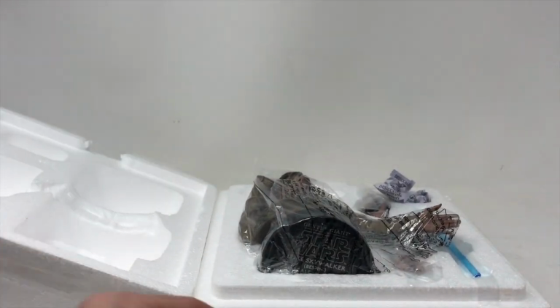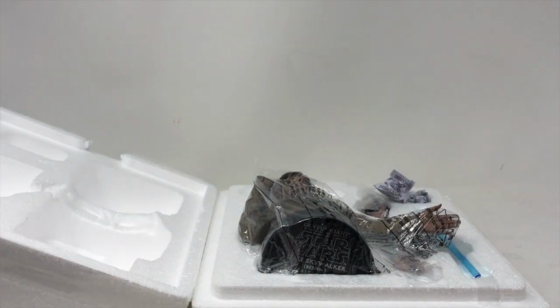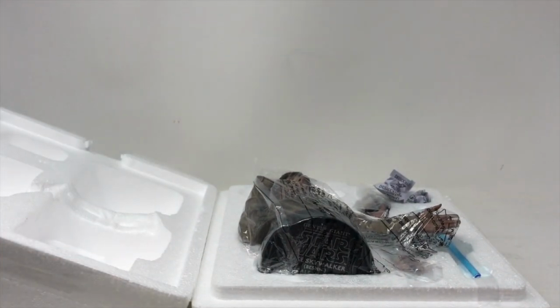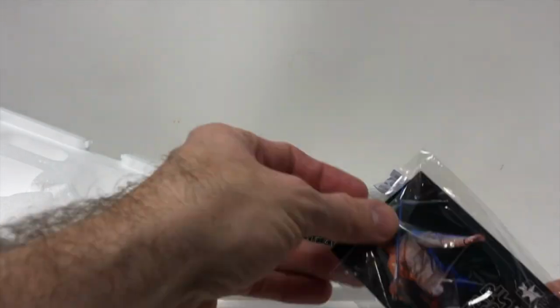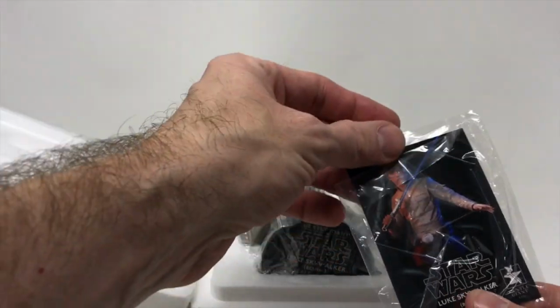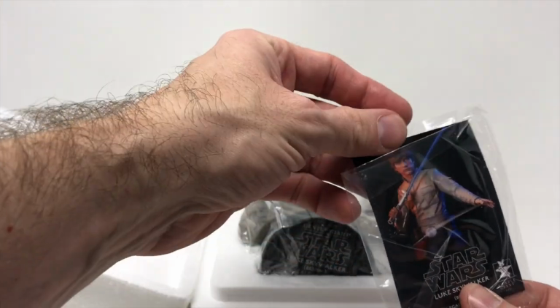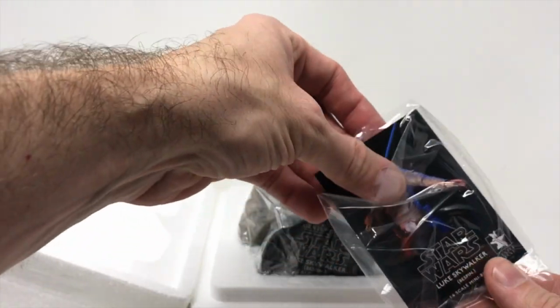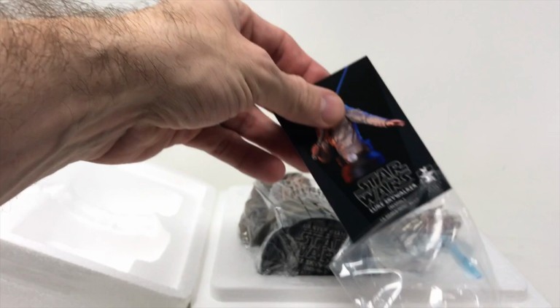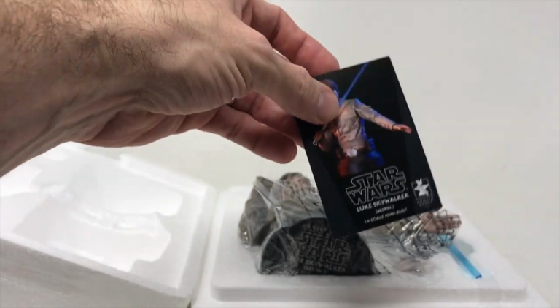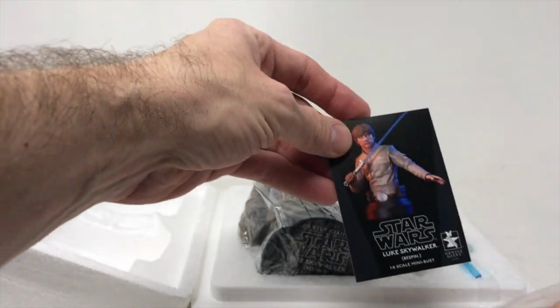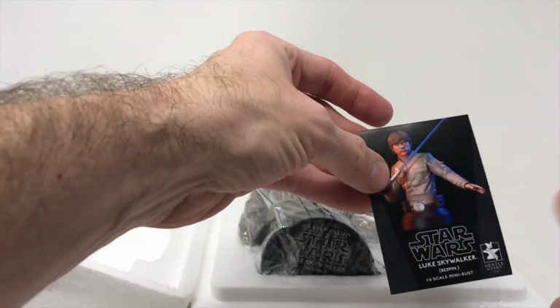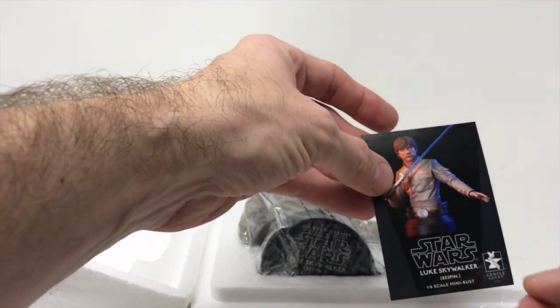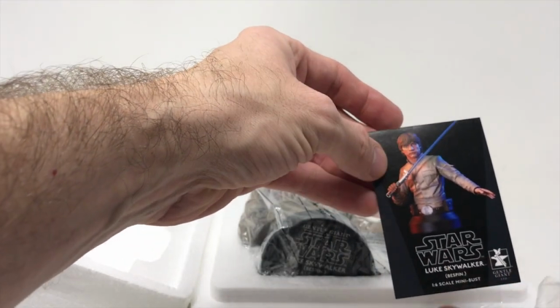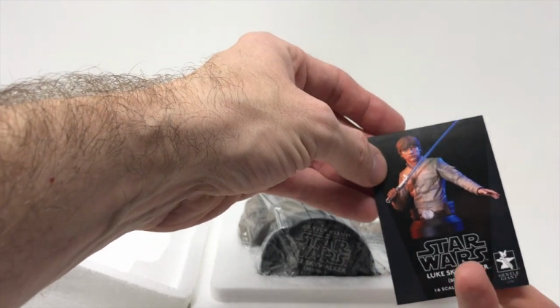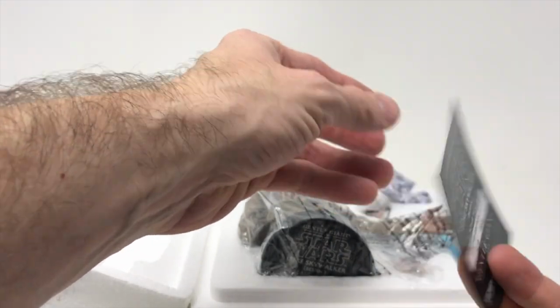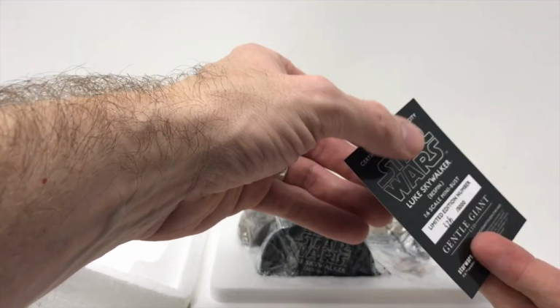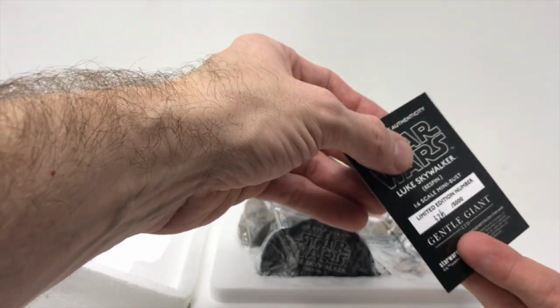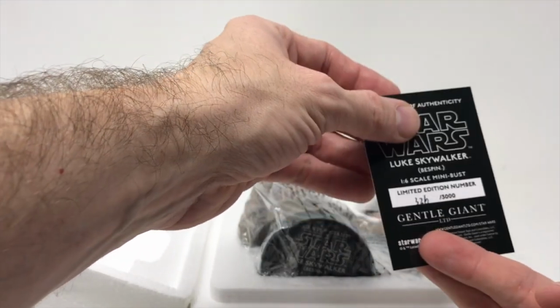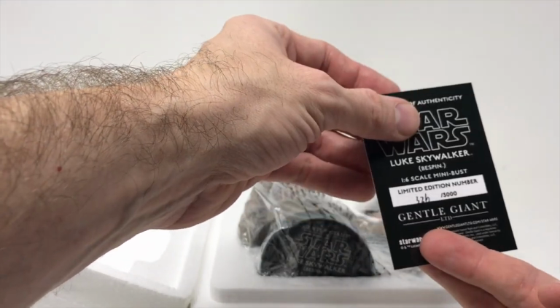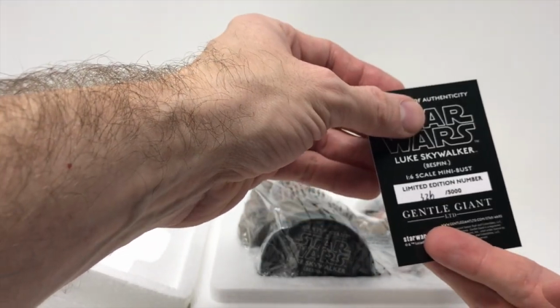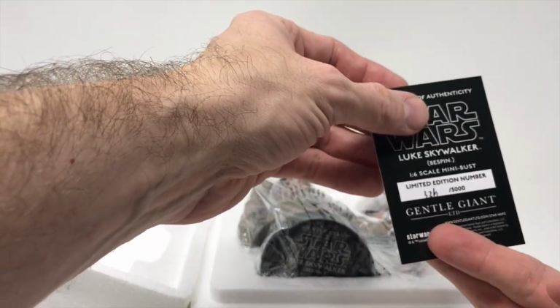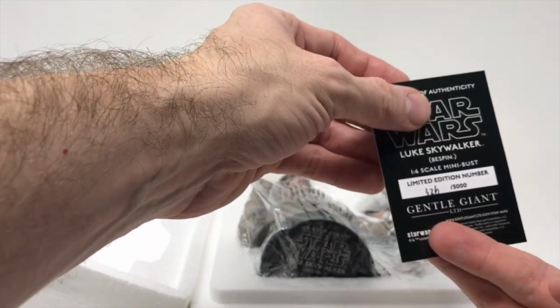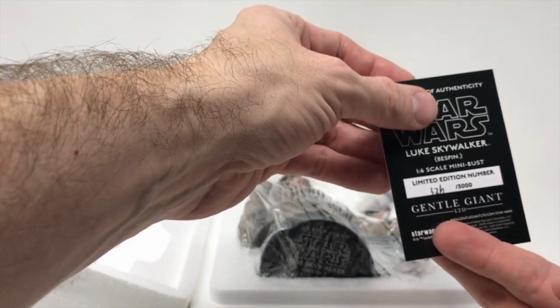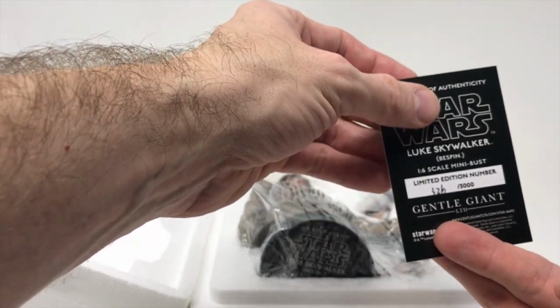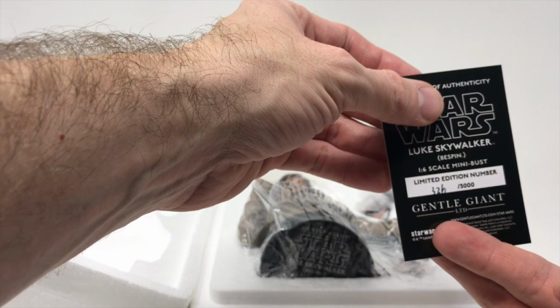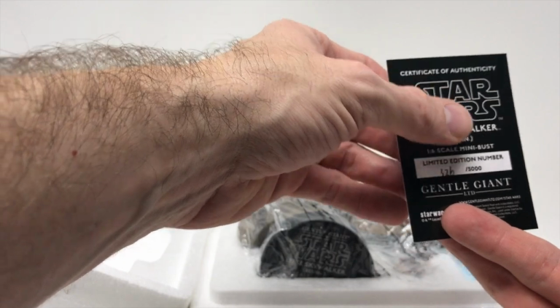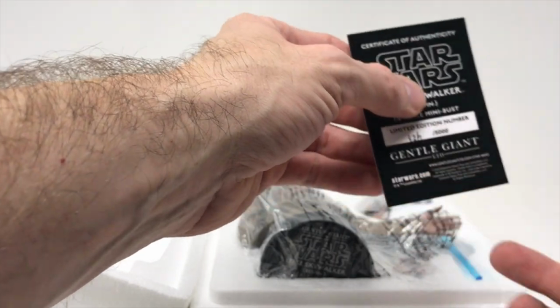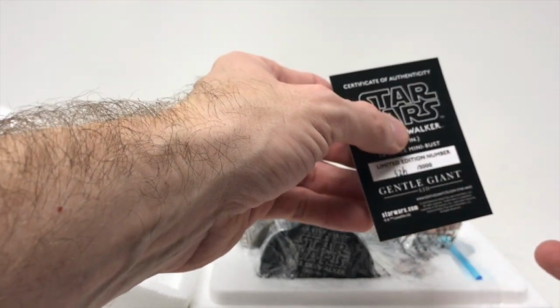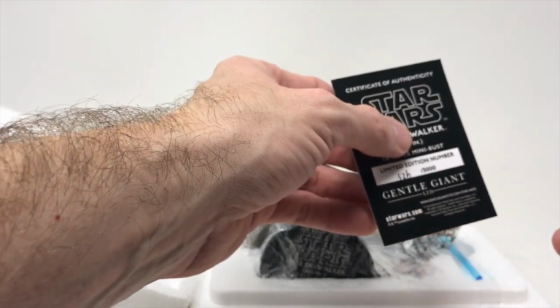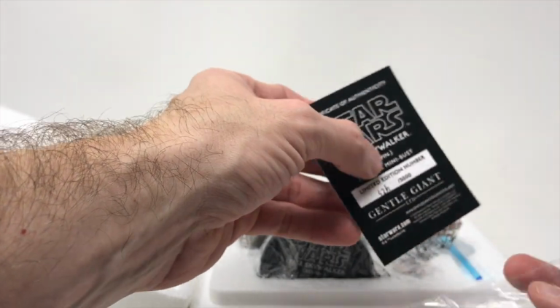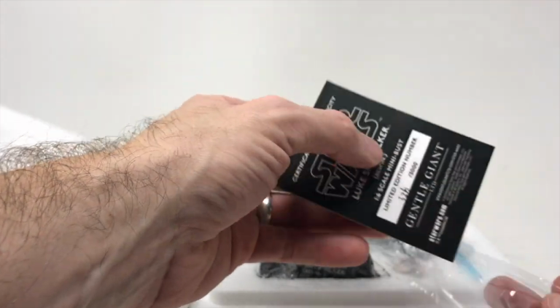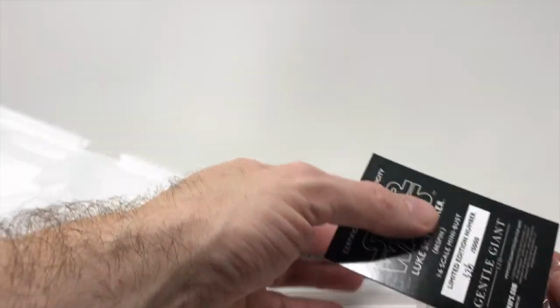We do have the letter of authenticity, which is the baseball card for Gentle Giant. It is number 326 of 3,000.